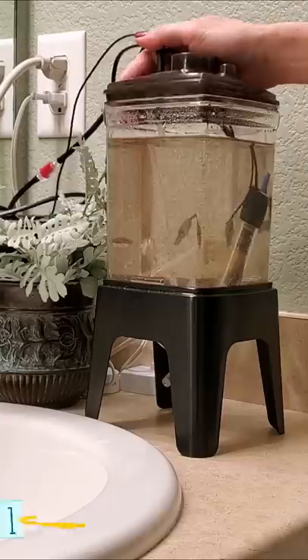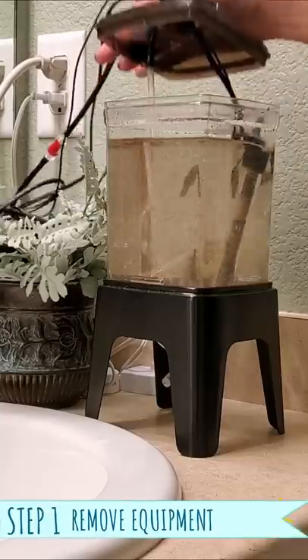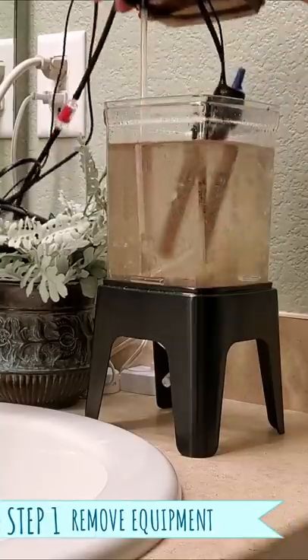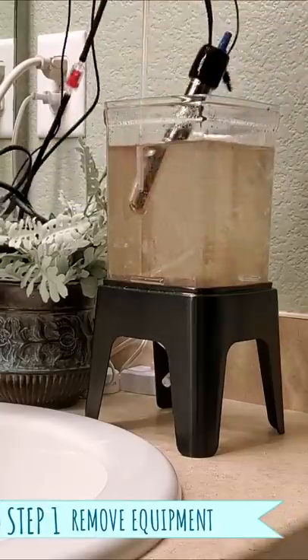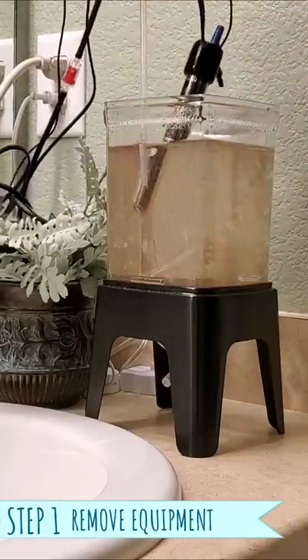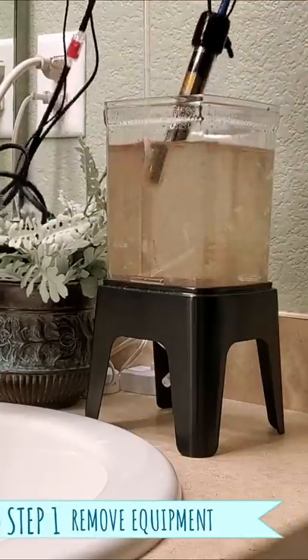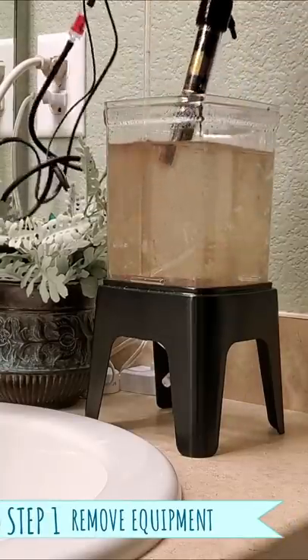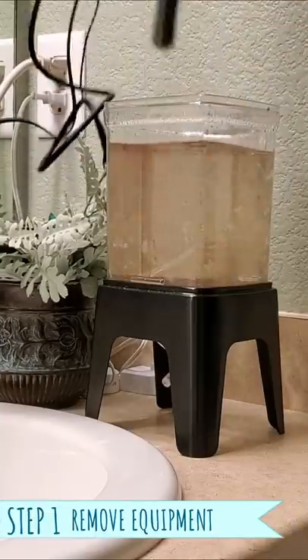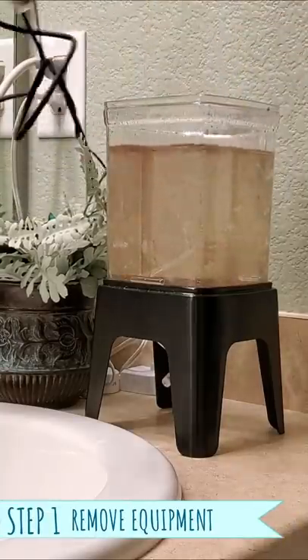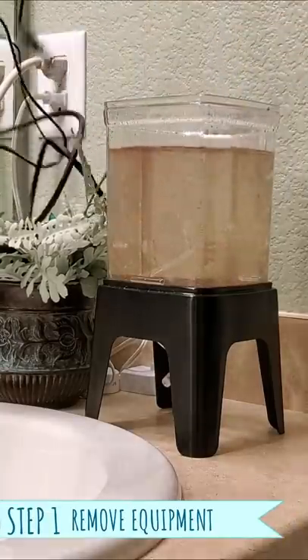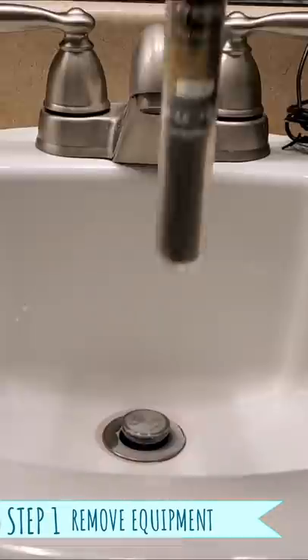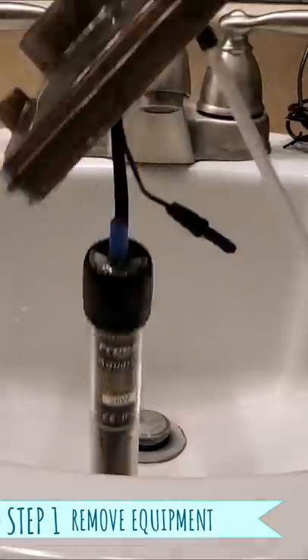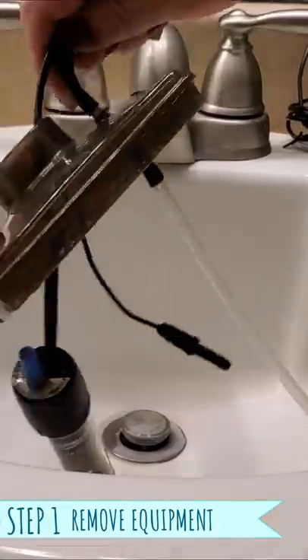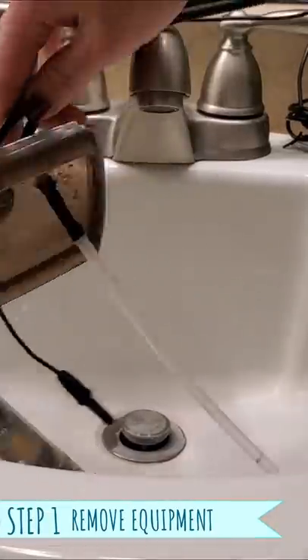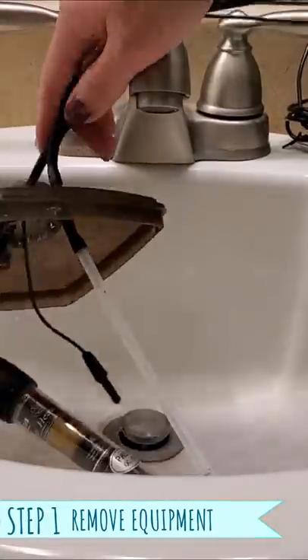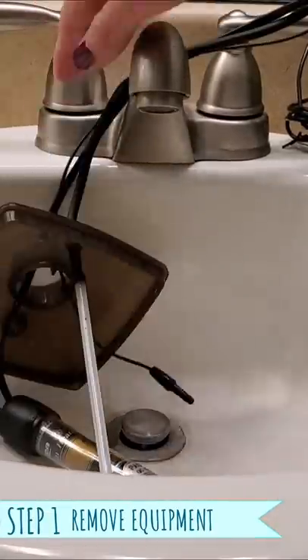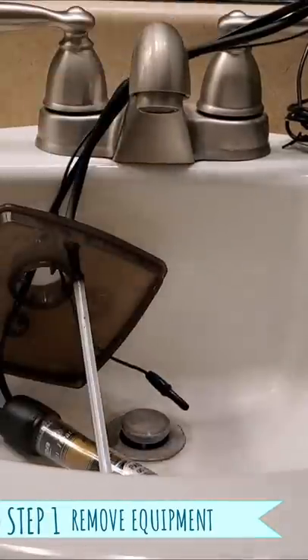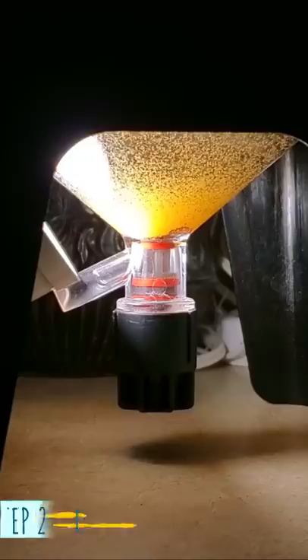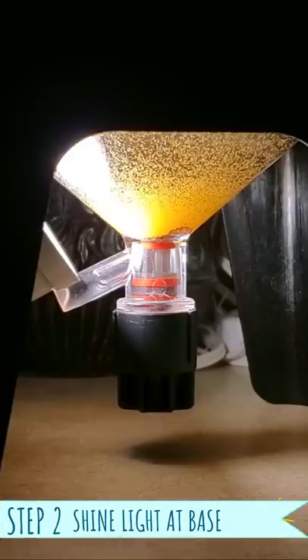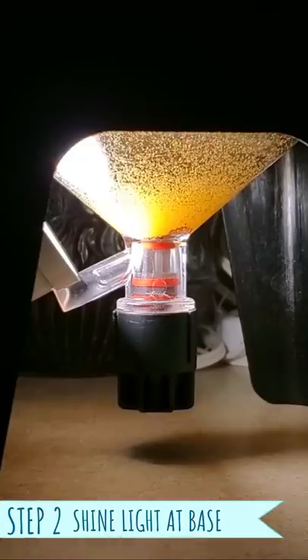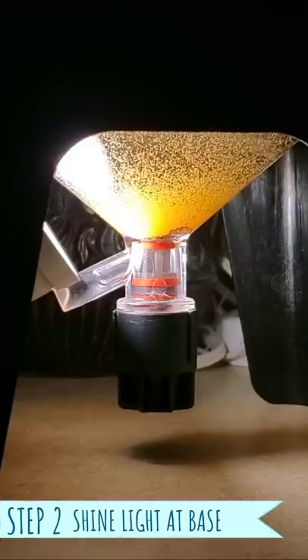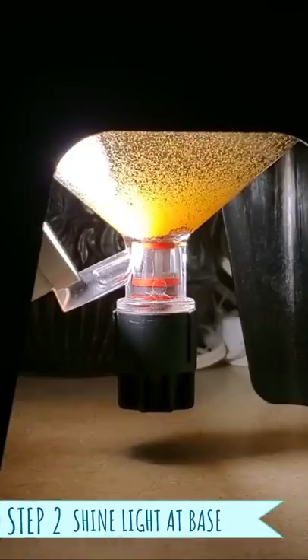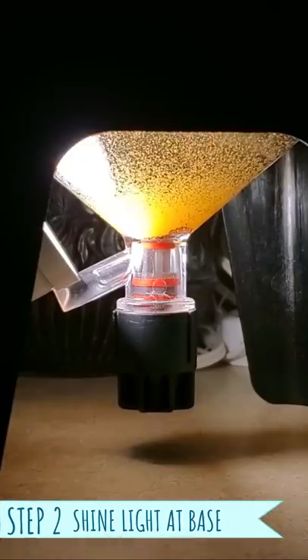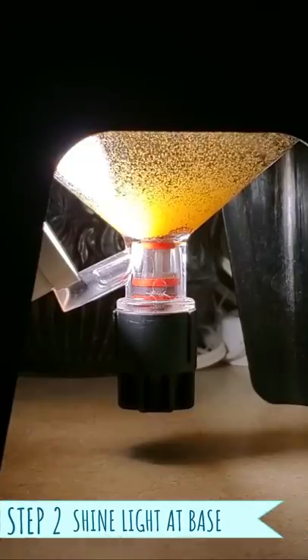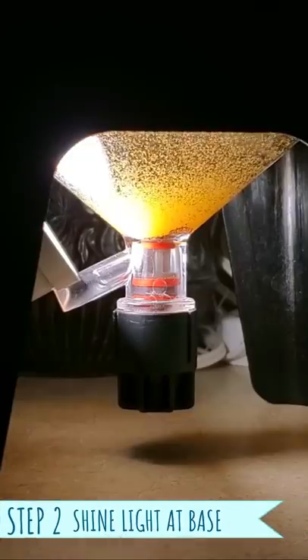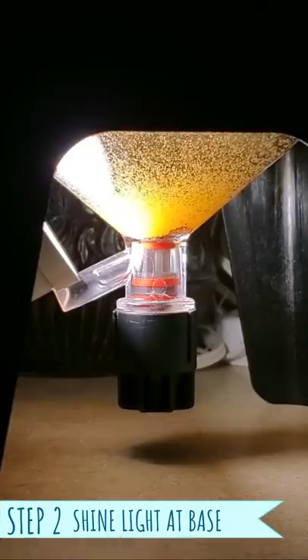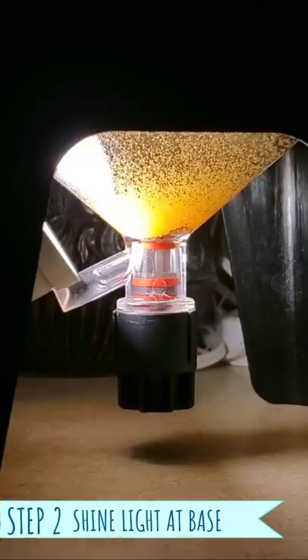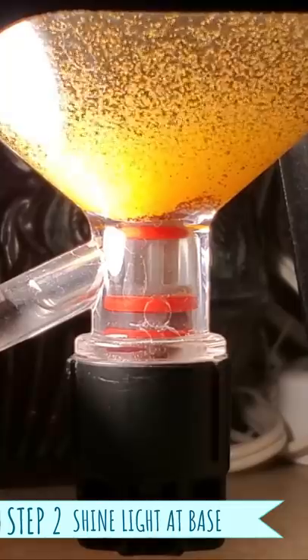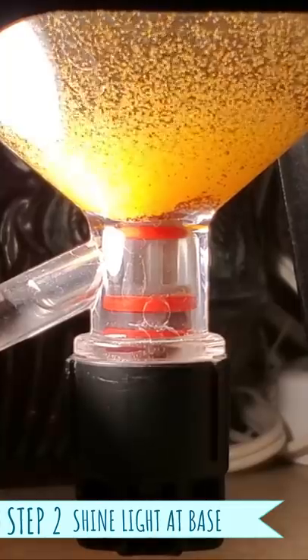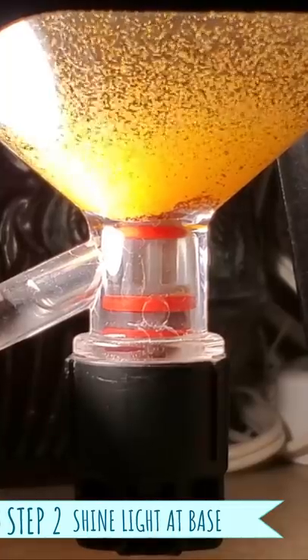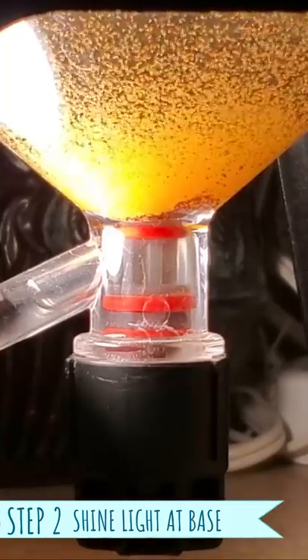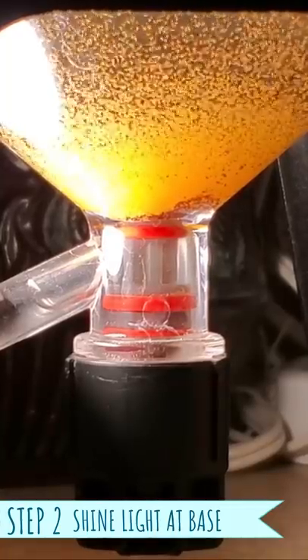First, I unplug the equipment and lift out the airline, temperature probe, and heater and put it in the bathroom sink. Then I shine an LED light at the bottom of the hatchery while the room is dark to get the brine shrimp to swim downwards.